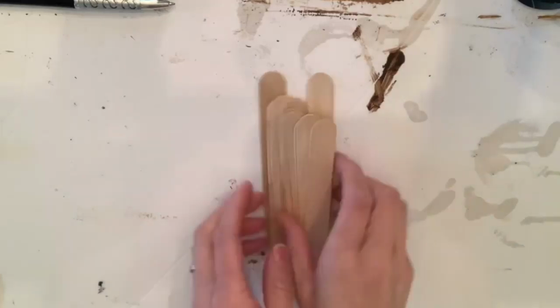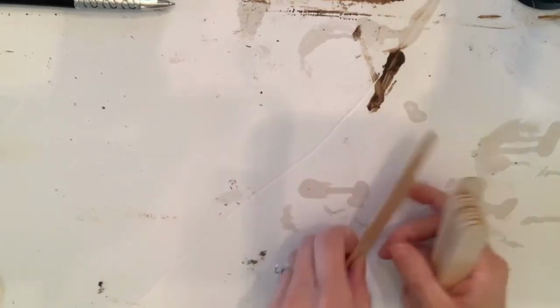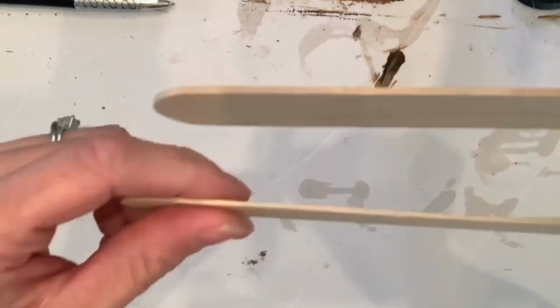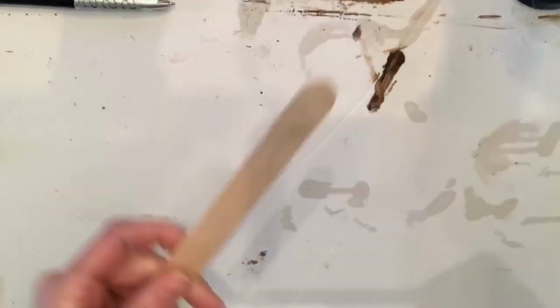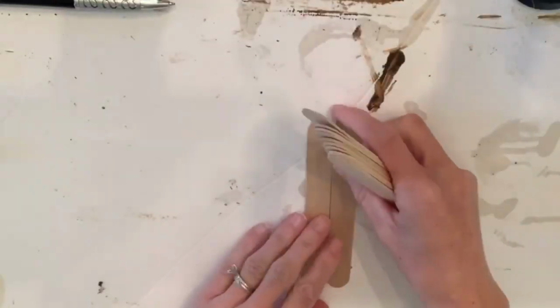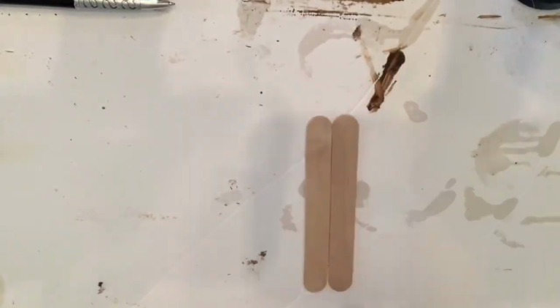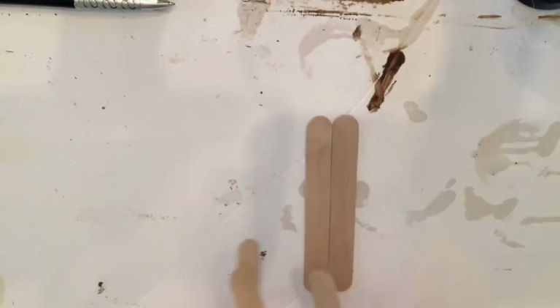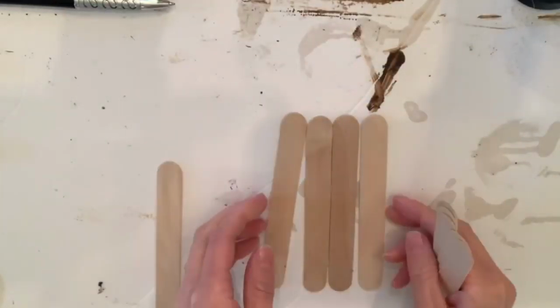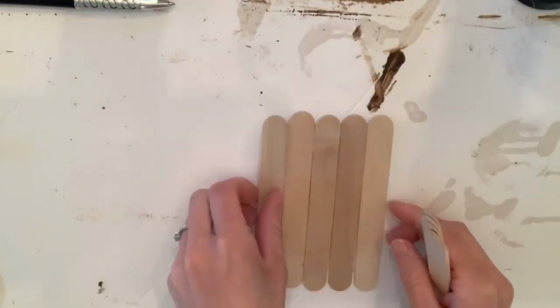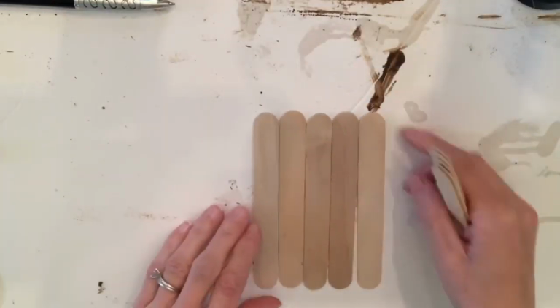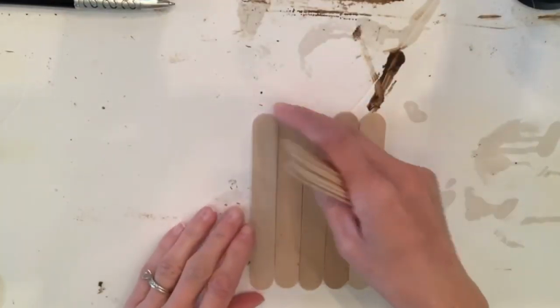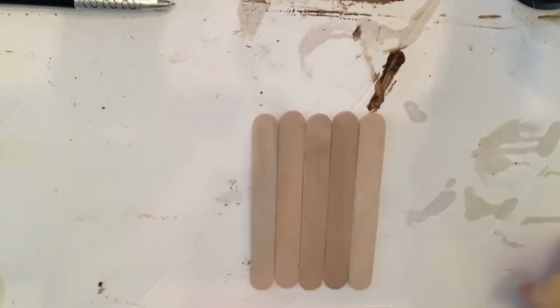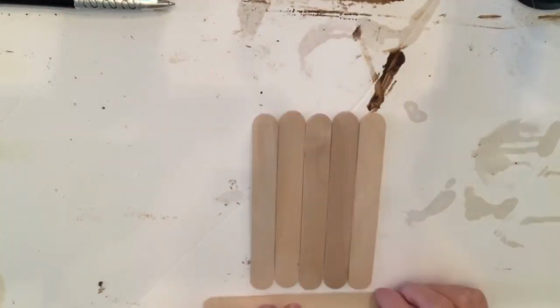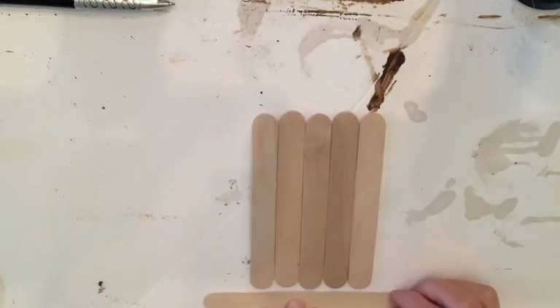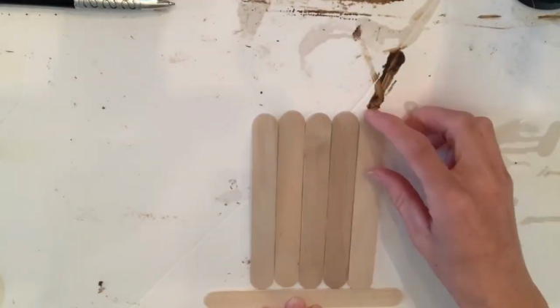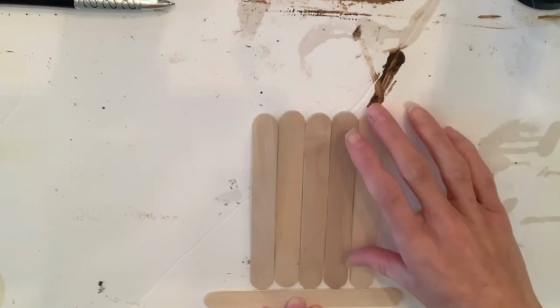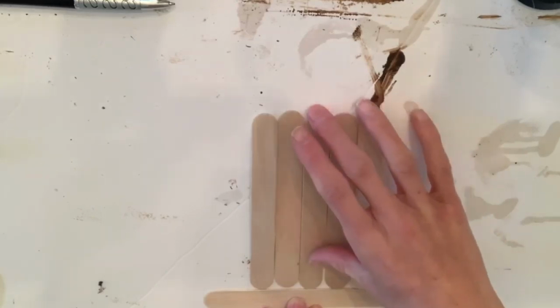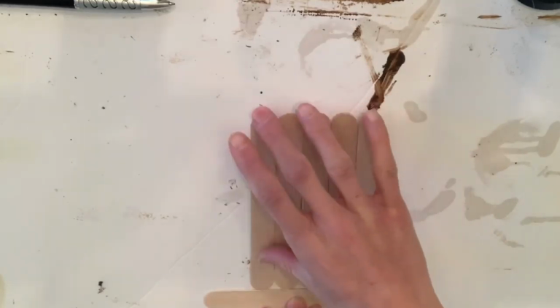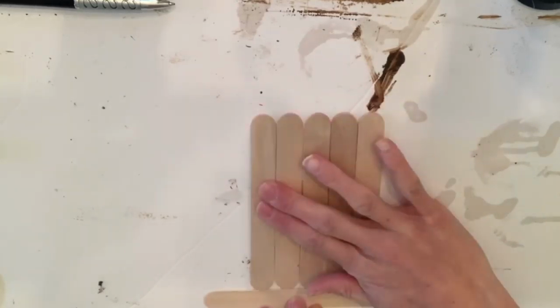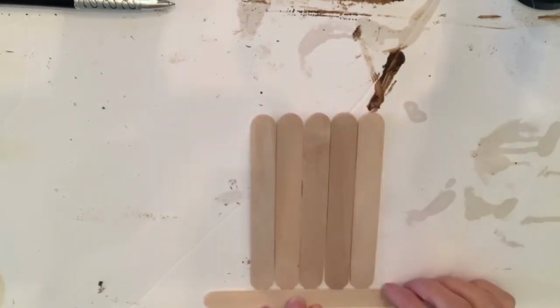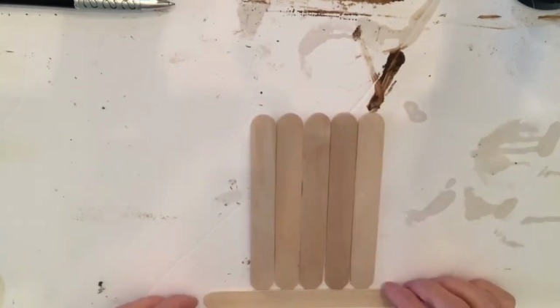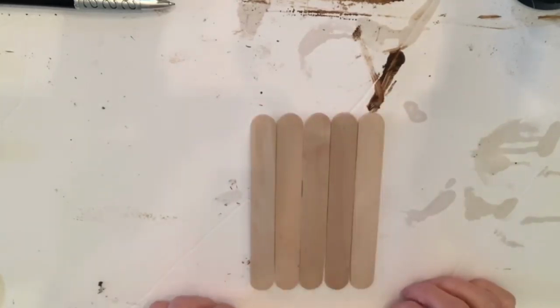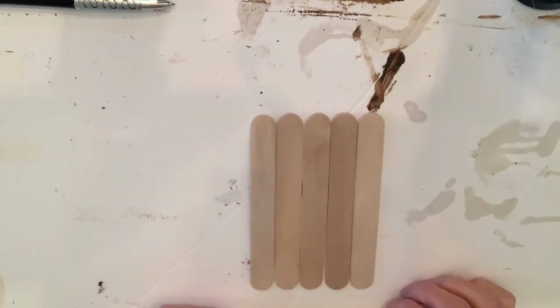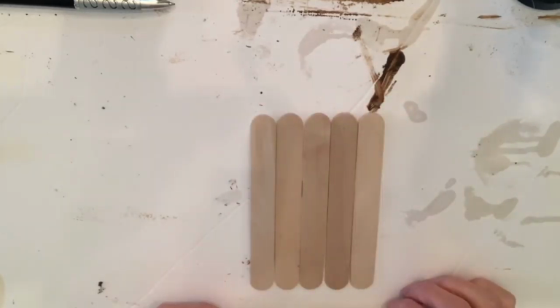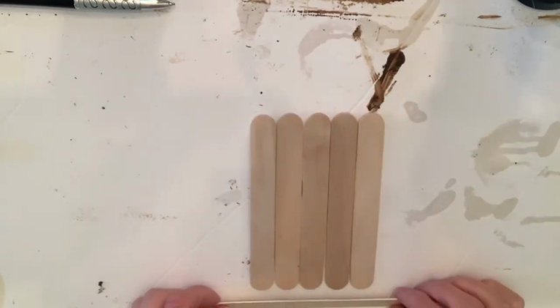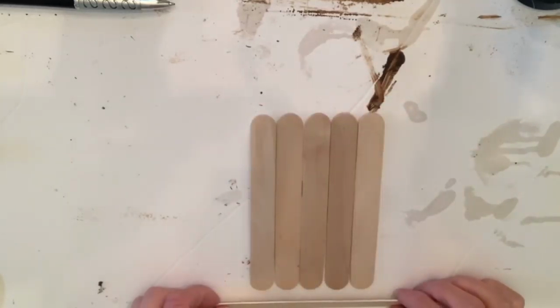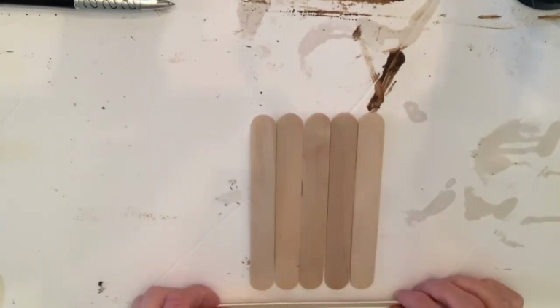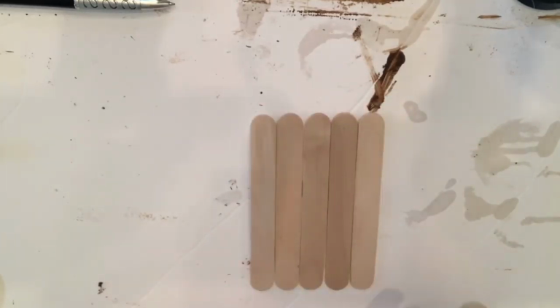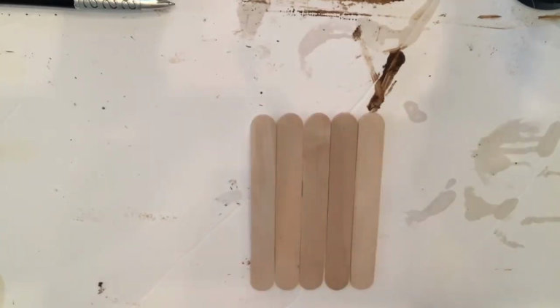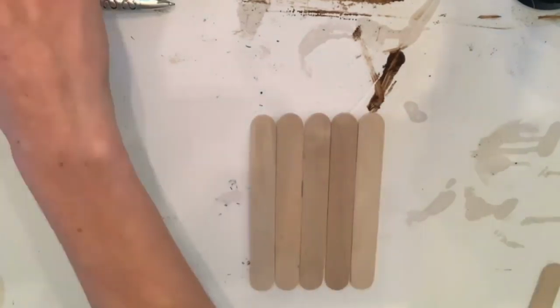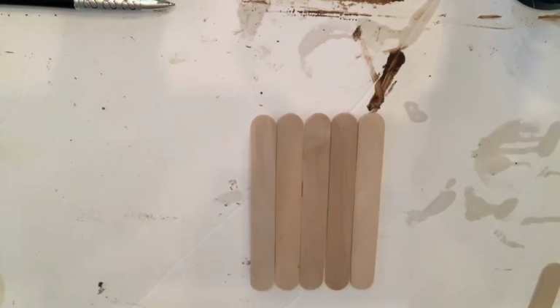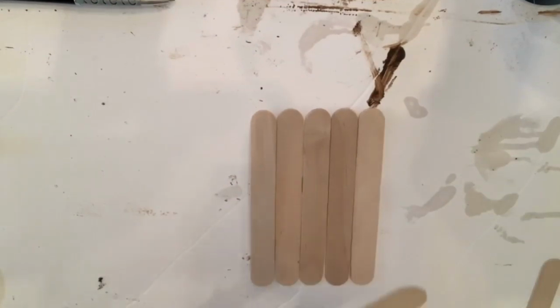Hello everyone, so today we're going to be starting with these popsicle sticks. They measure about 5 inches long by 0.6 inches wide. I took 5 of them and put them in a line vertically.